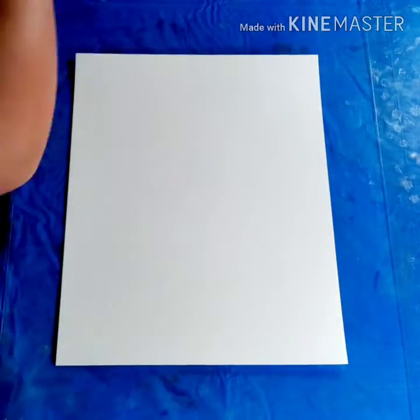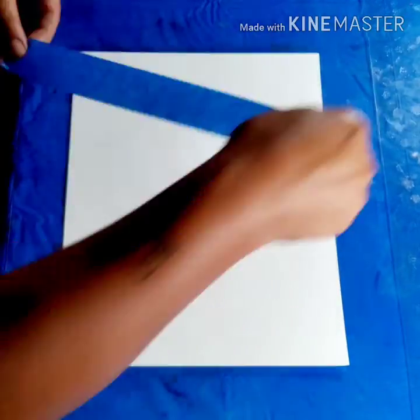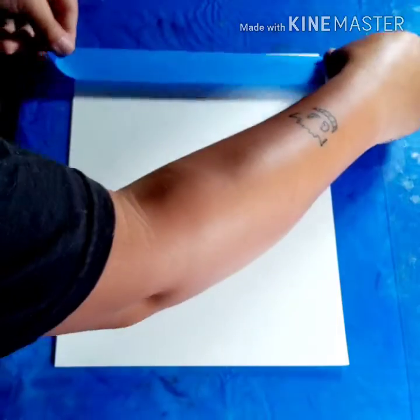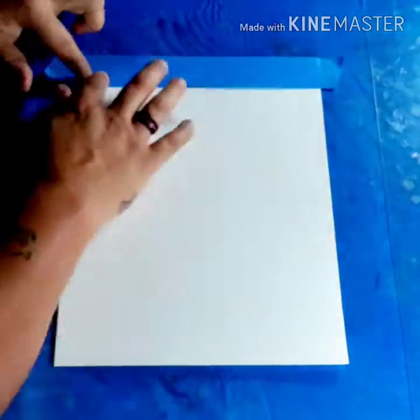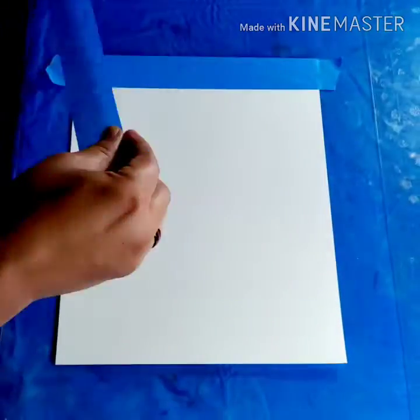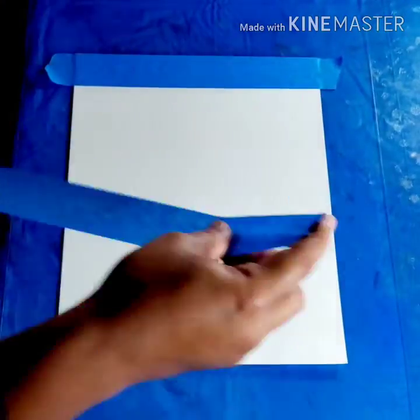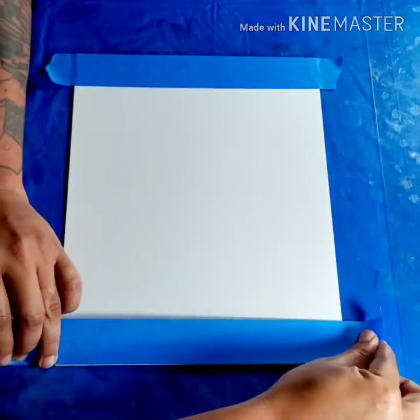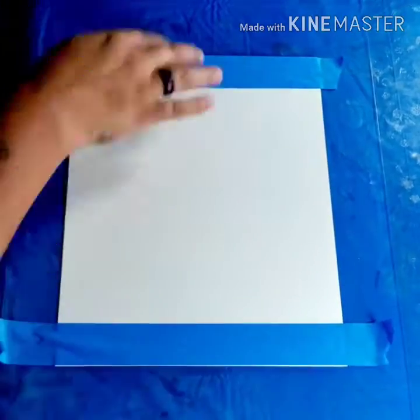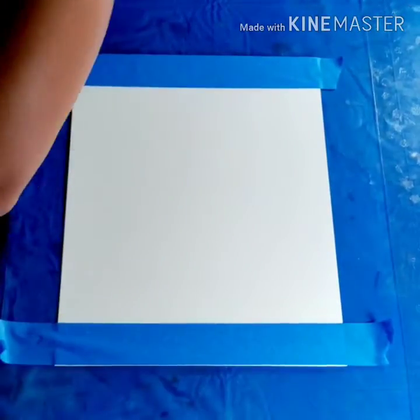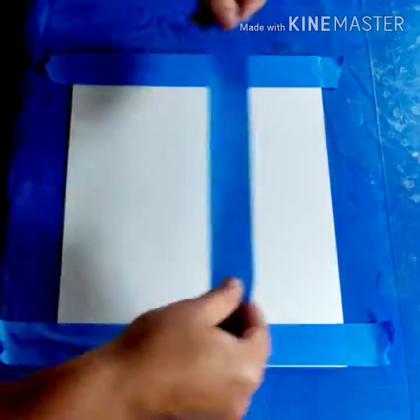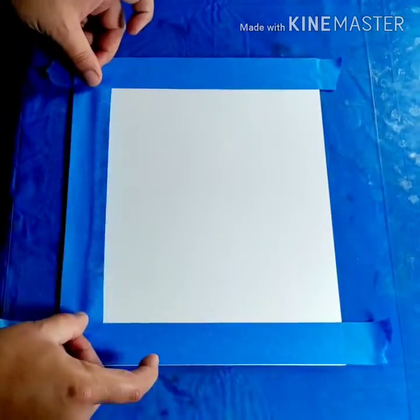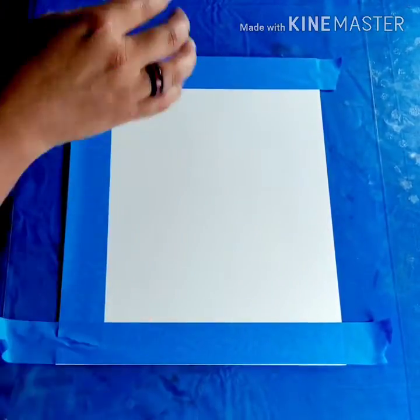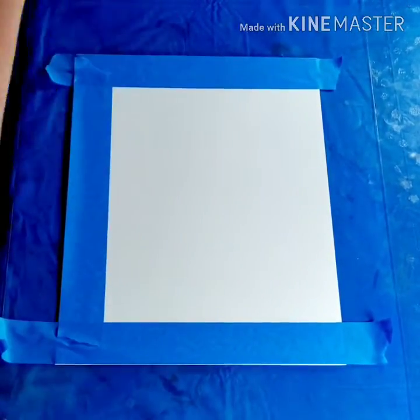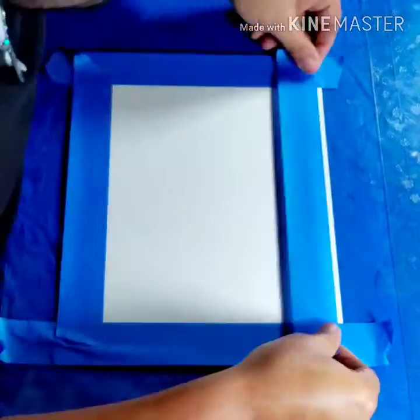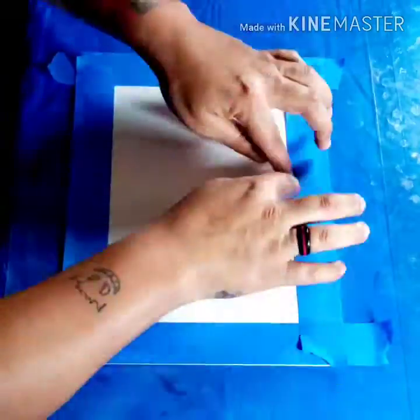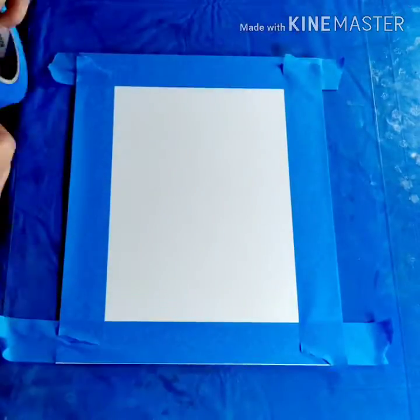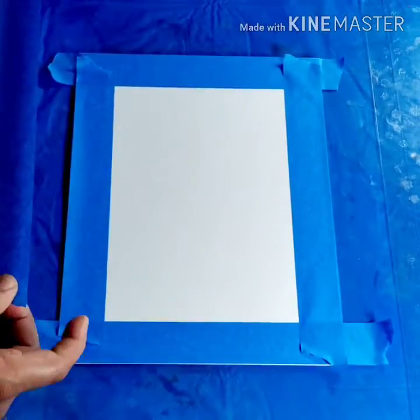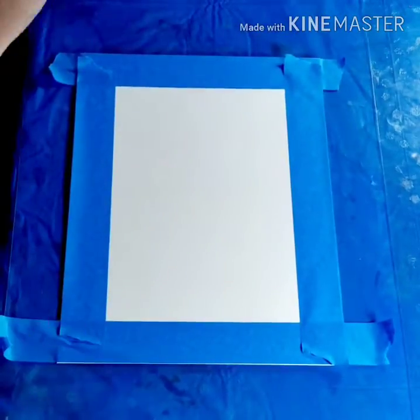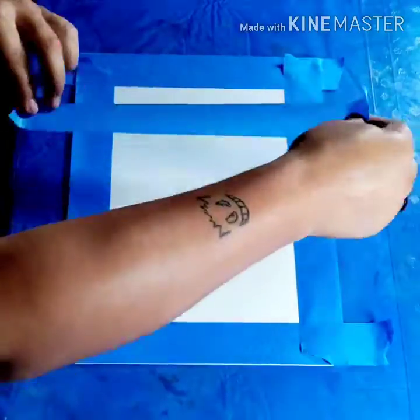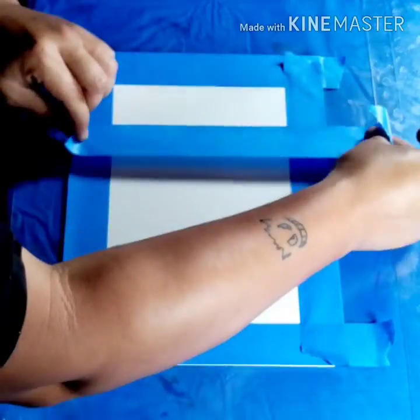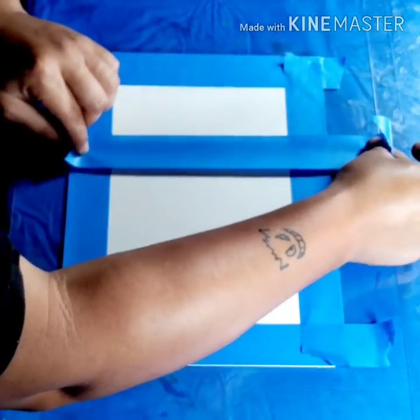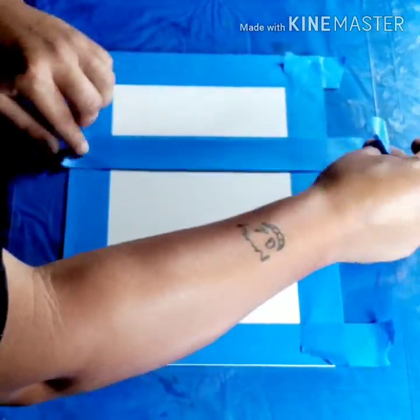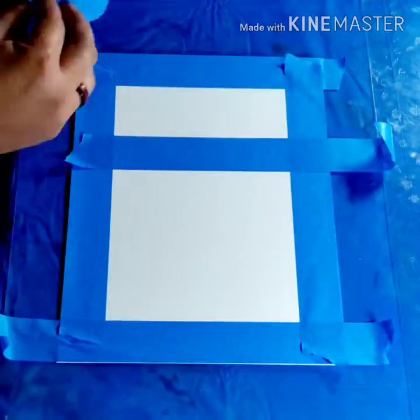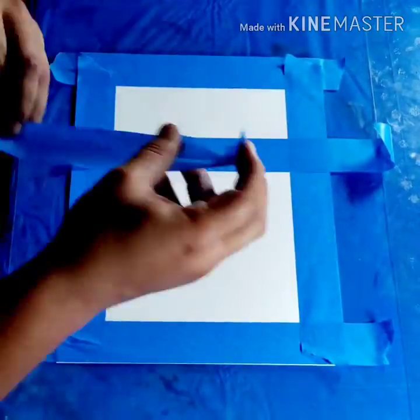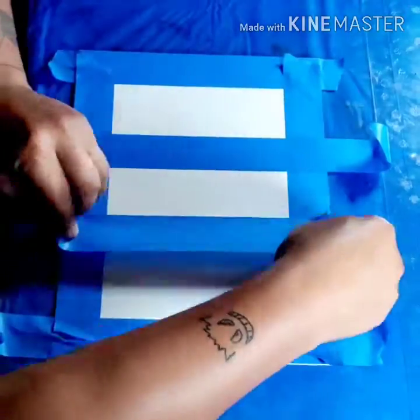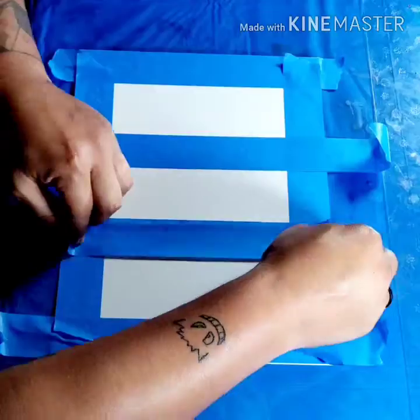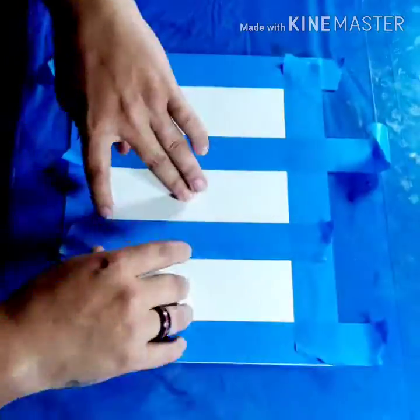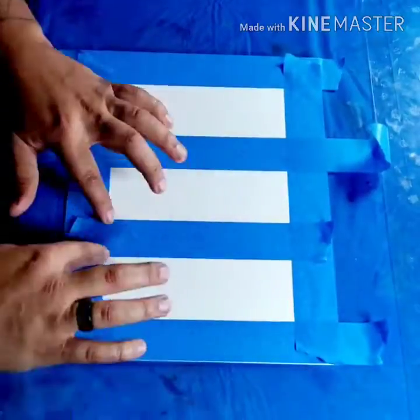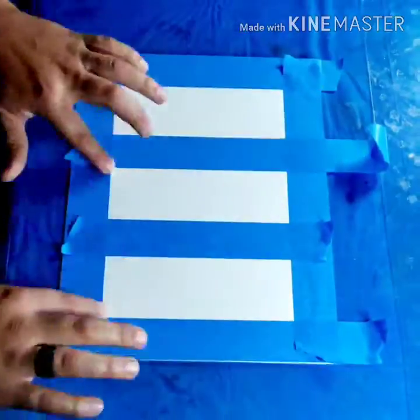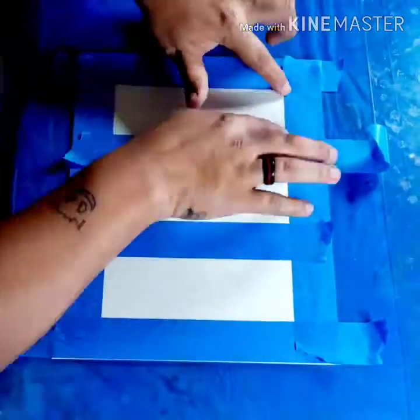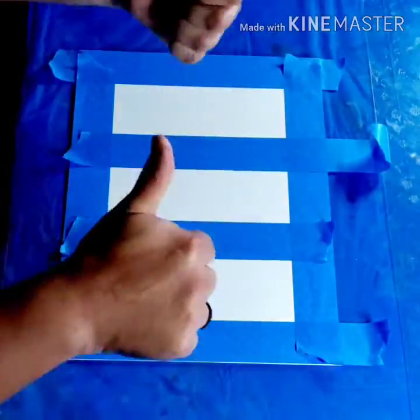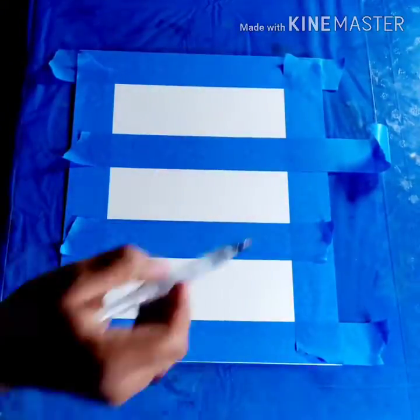We're going to start off by taping off the paper. Place the tape on the edges and put it down very gently. Make sure that you press along the sides of the tape to make sure it has a good seal.